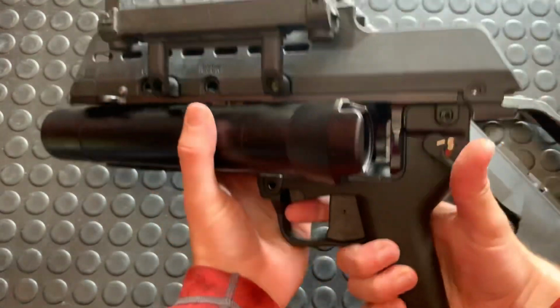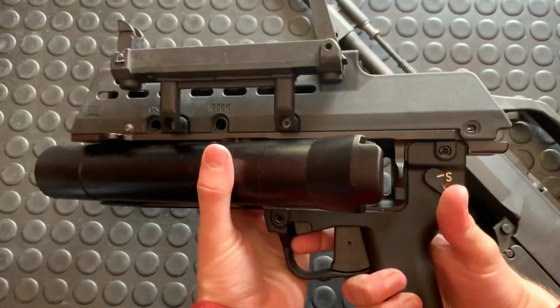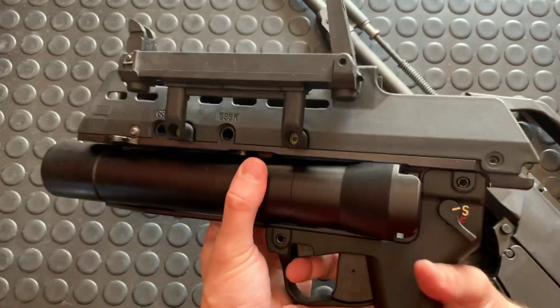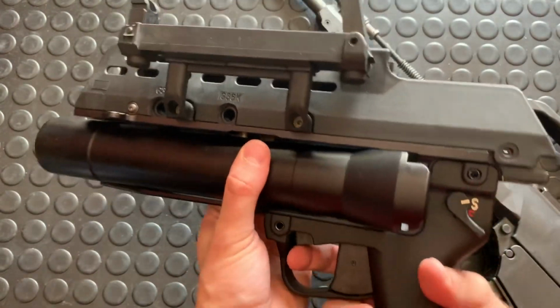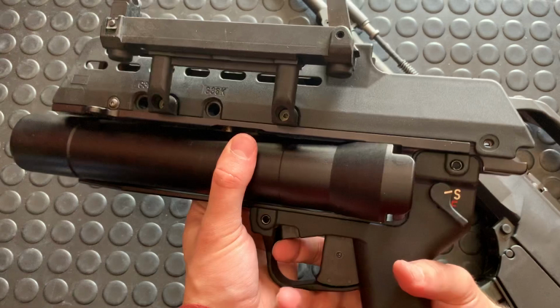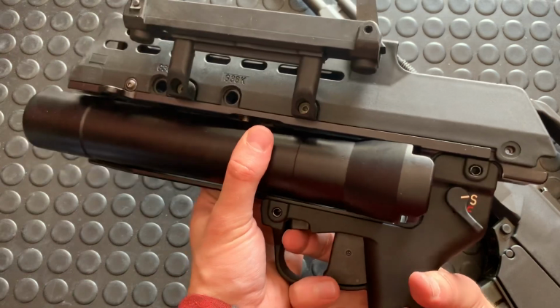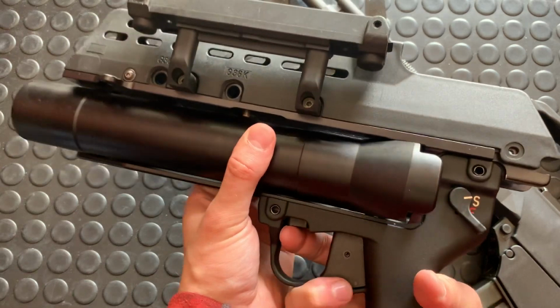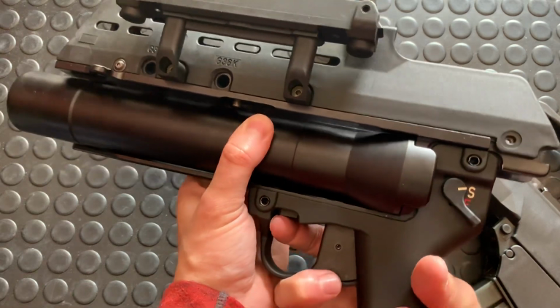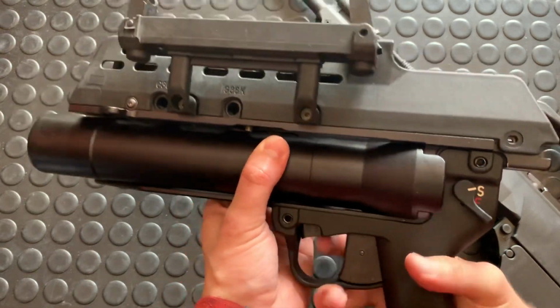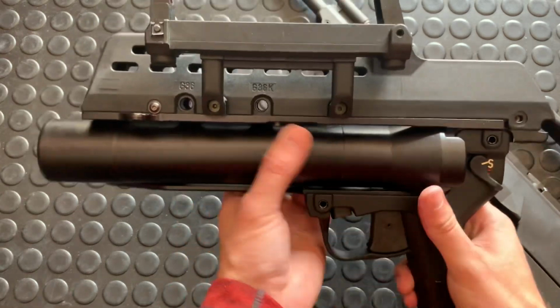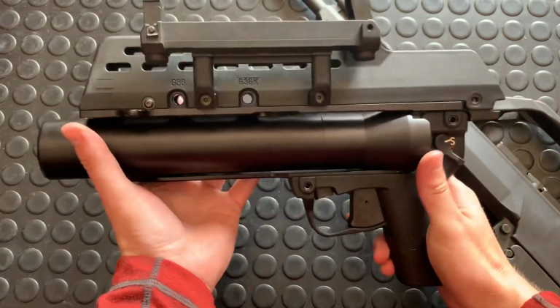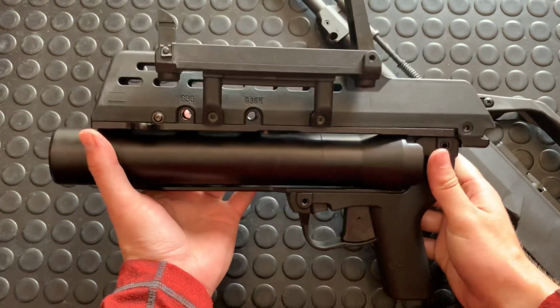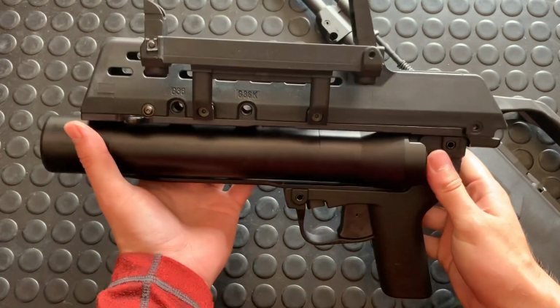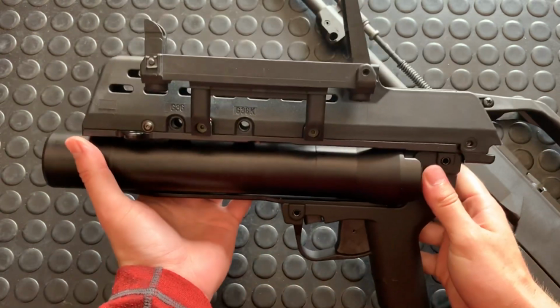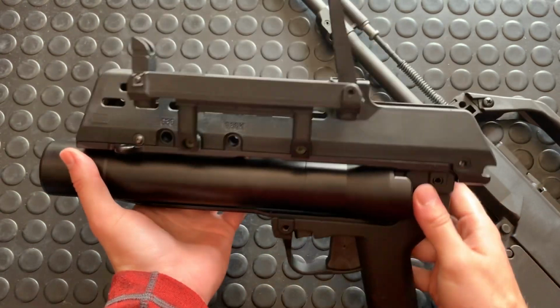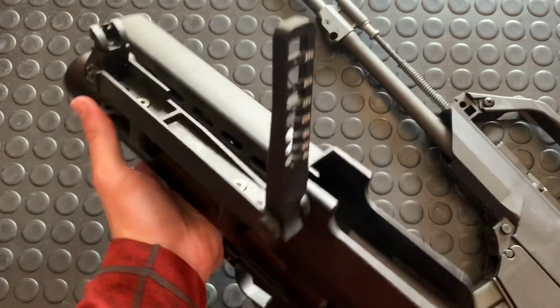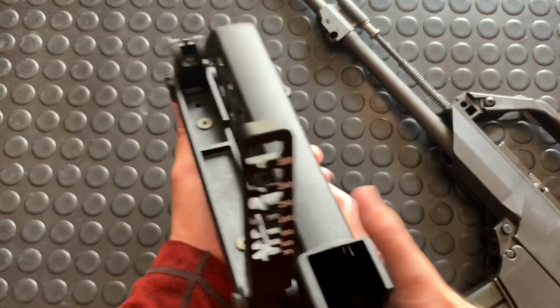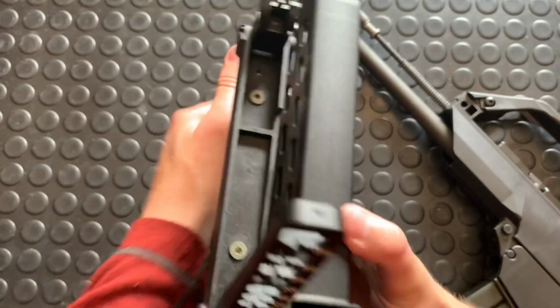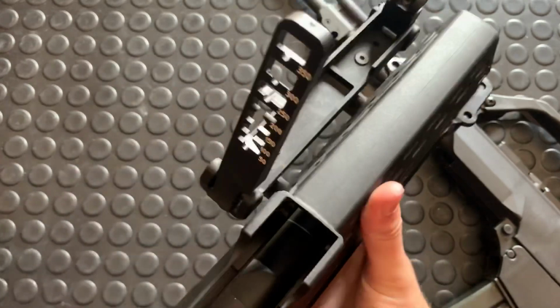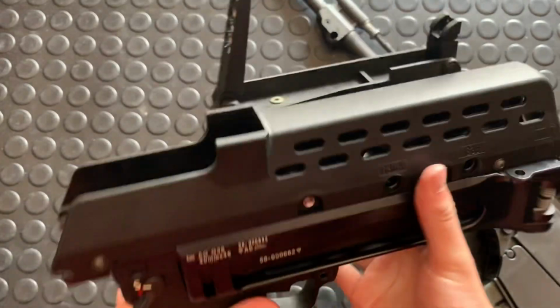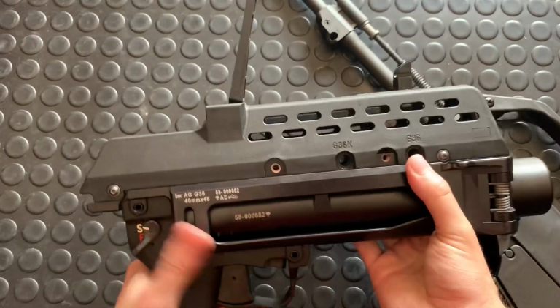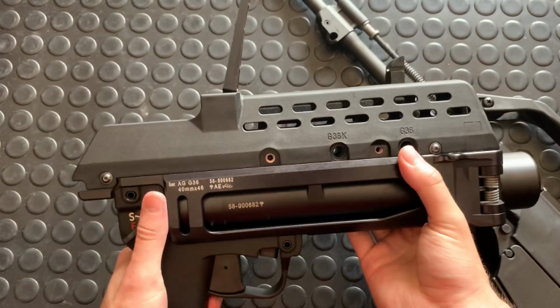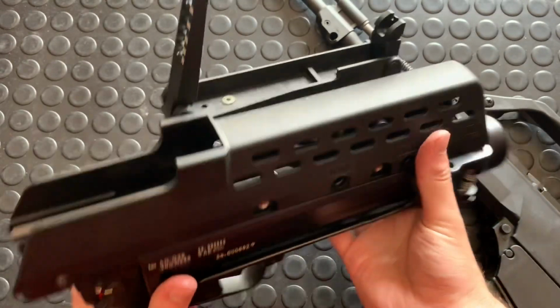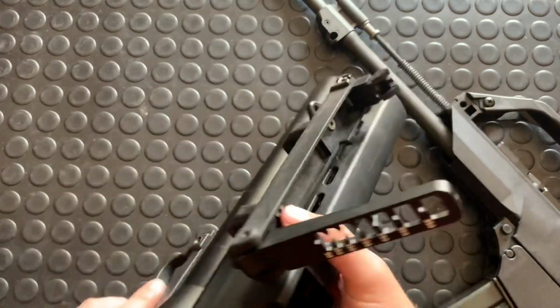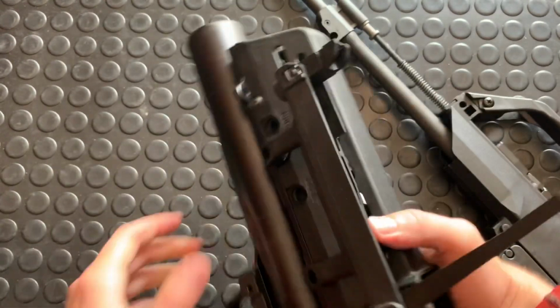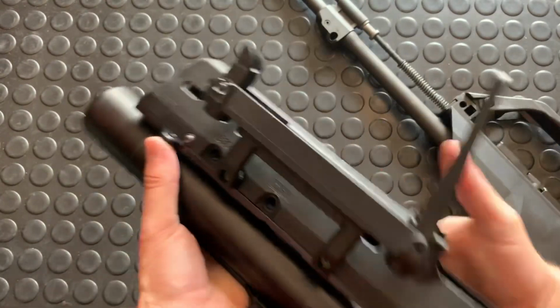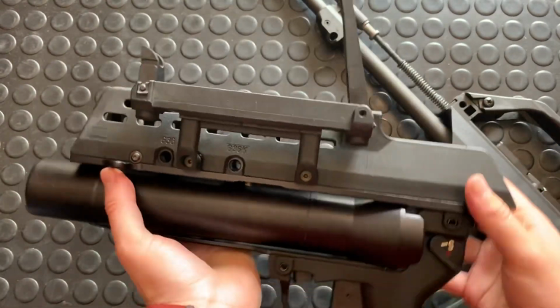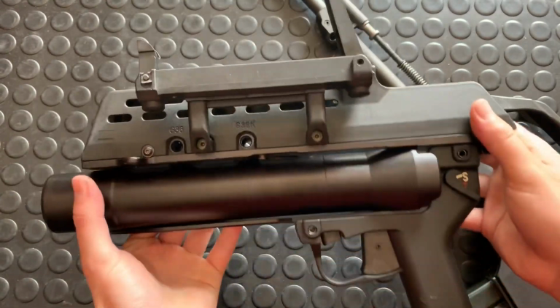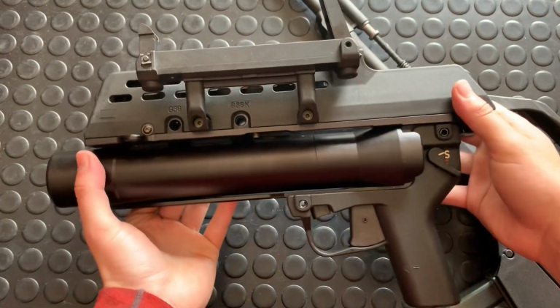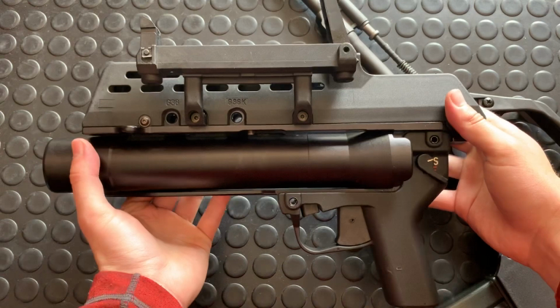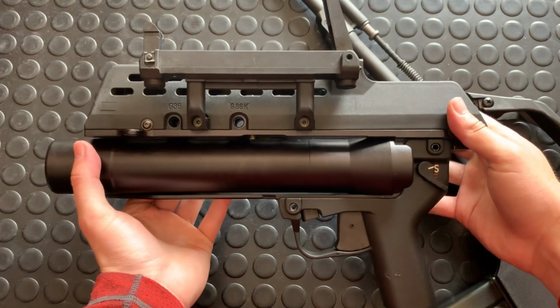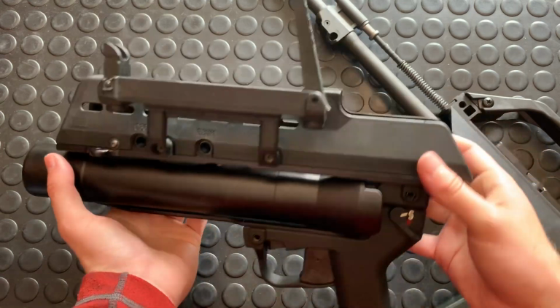This is, again, the AG-36. It was a predecessor to the XM320. Very cool. I hopefully will have an XM320 pretty soon that I can do a video on as well.